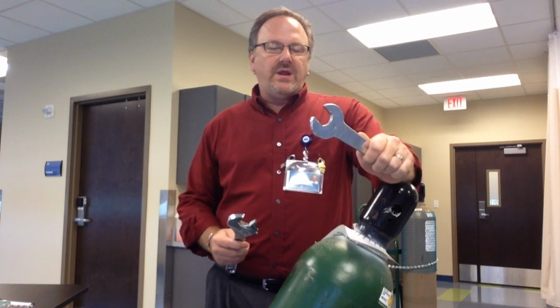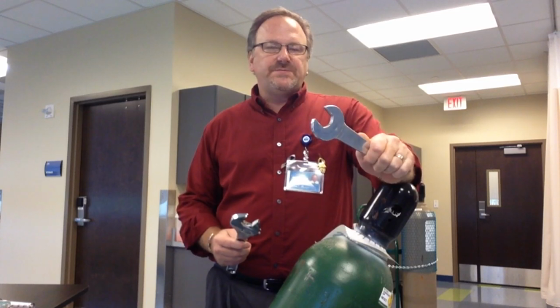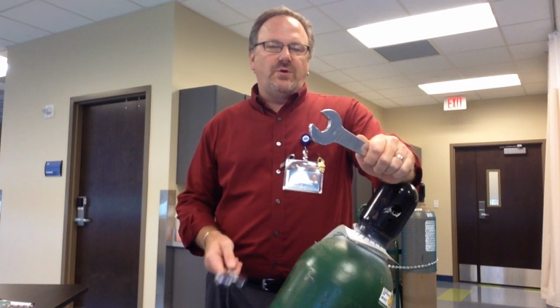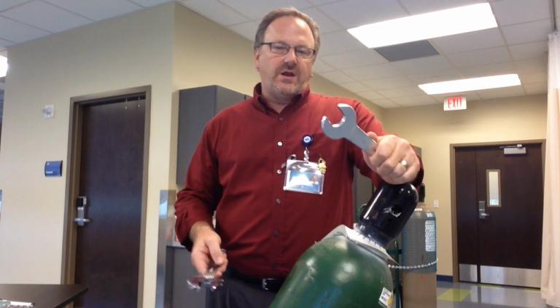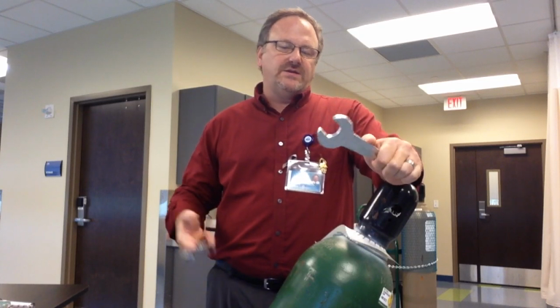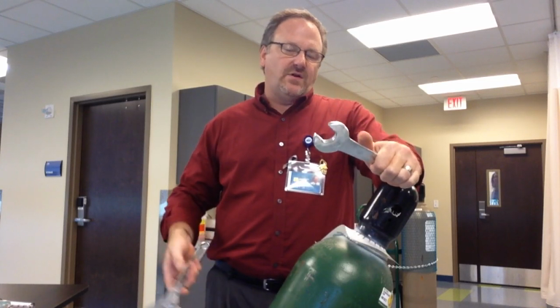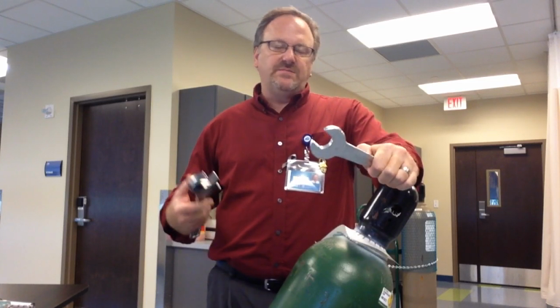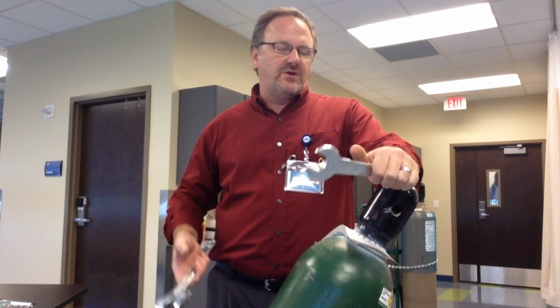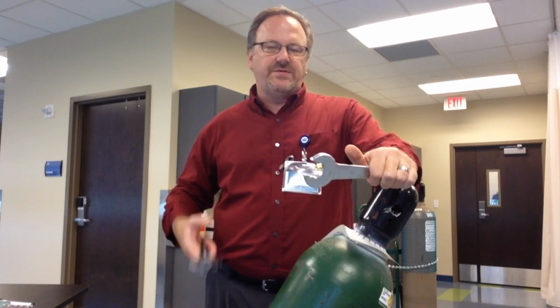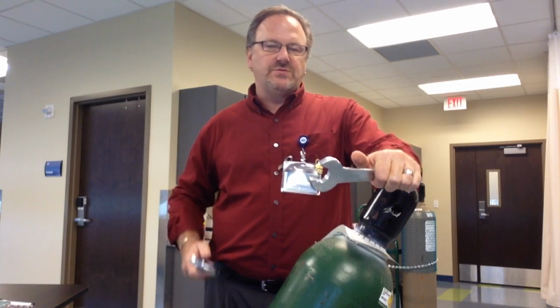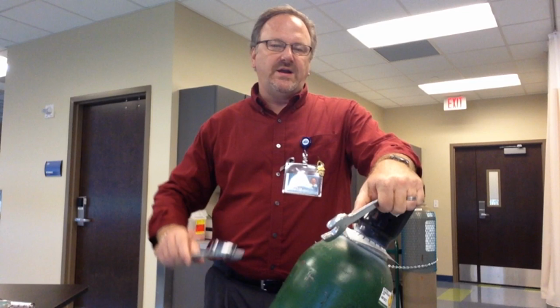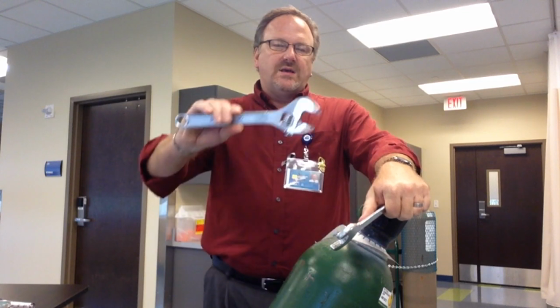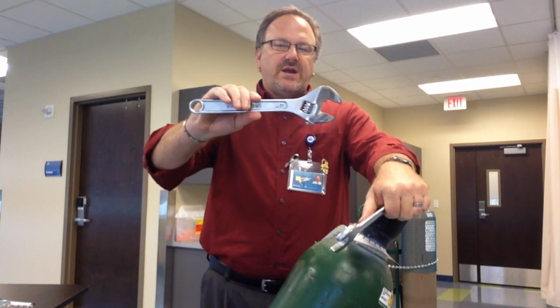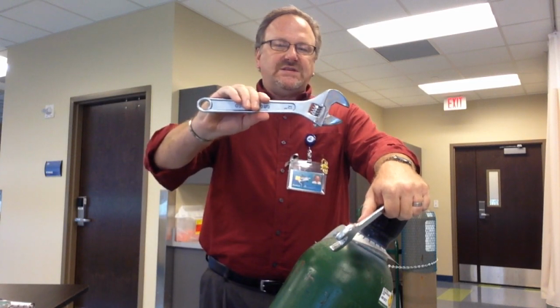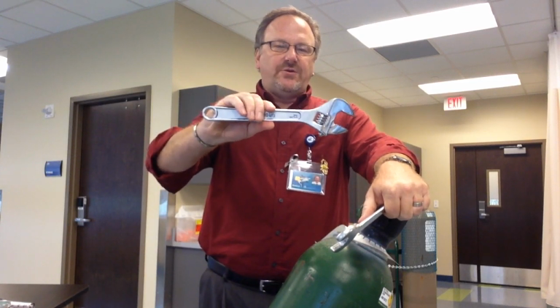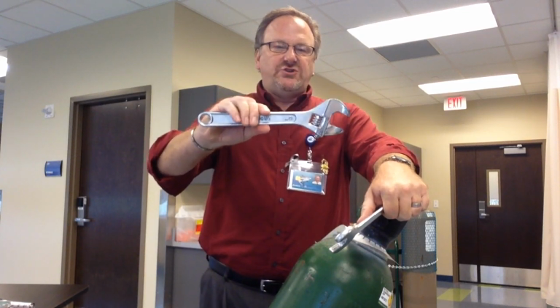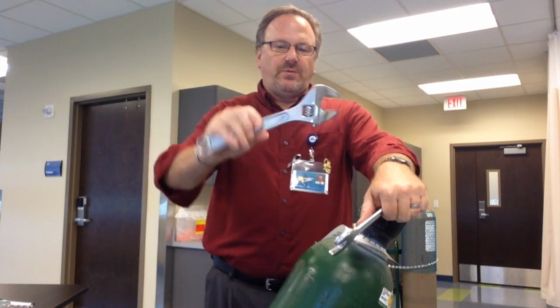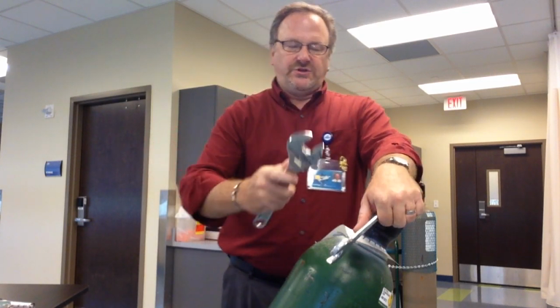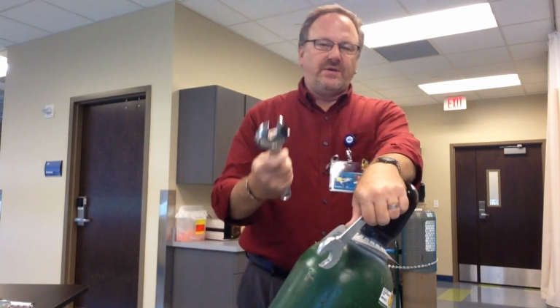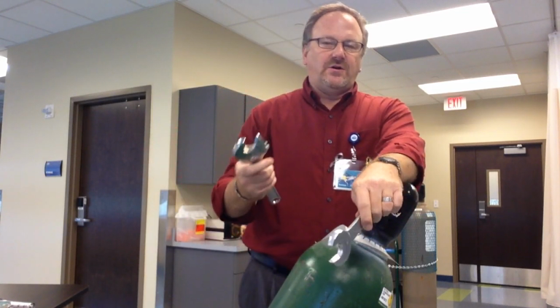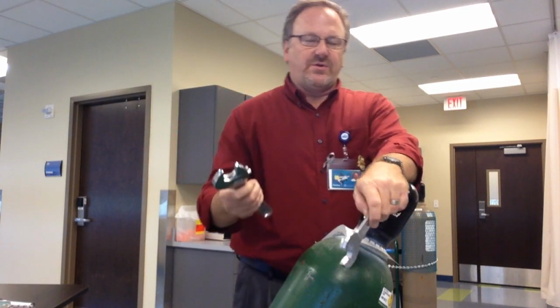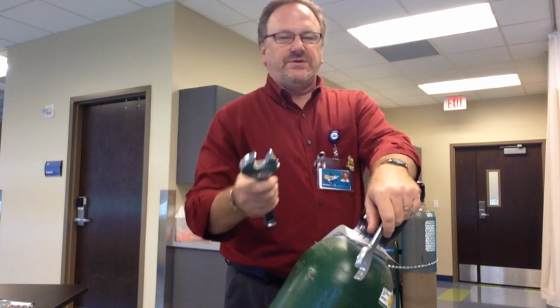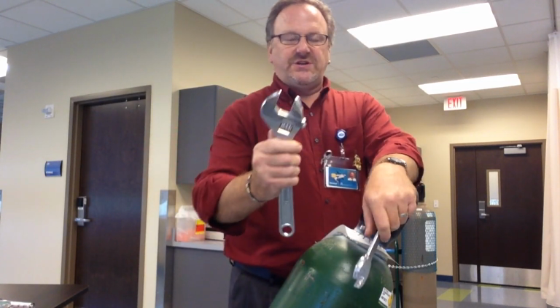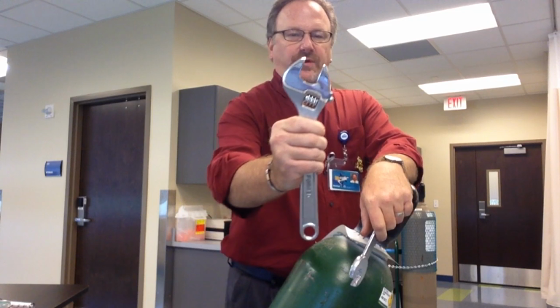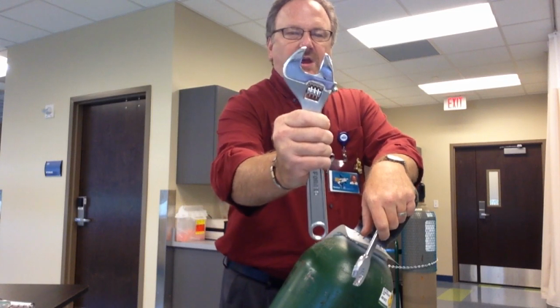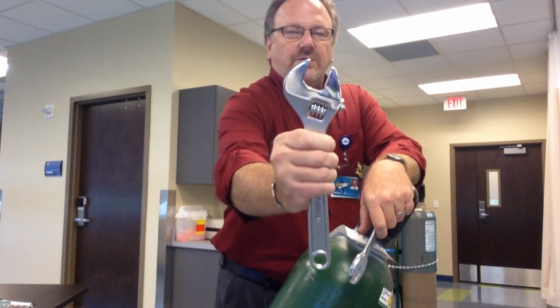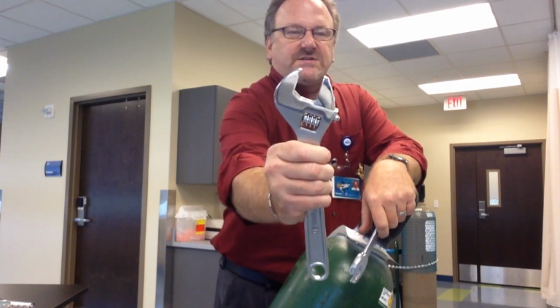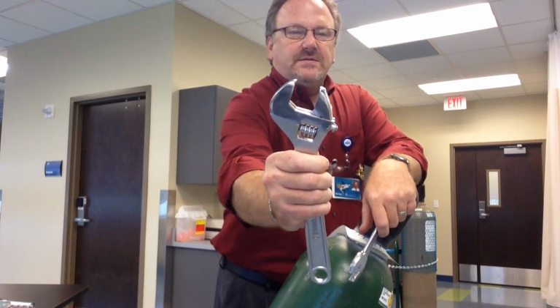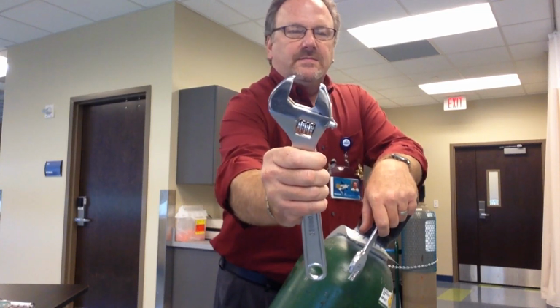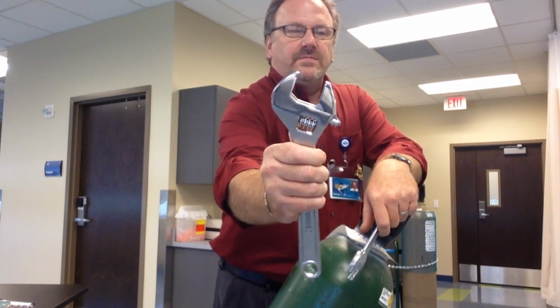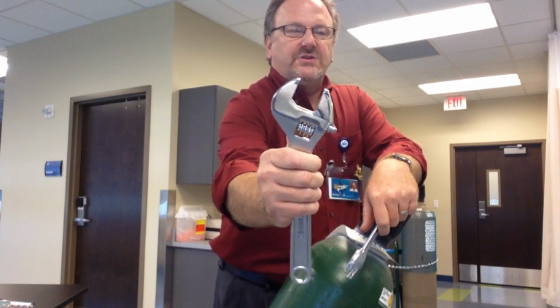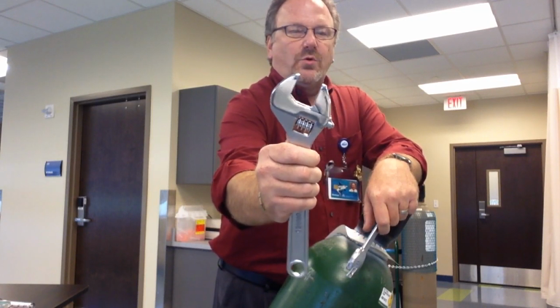Many hospitals no longer carry these — they've been lost throughout the years. So they'll have the standard adjustable wrench, commonly called a crescent wrench or adjustable wrench. You adjust it by just rolling.